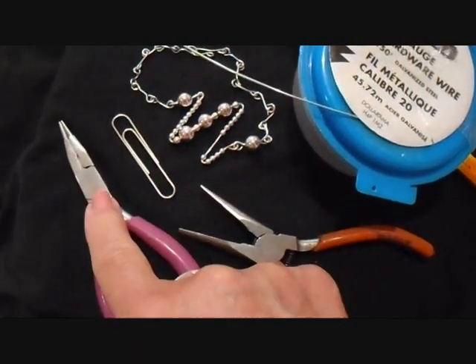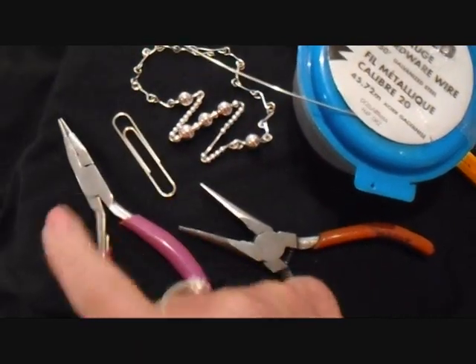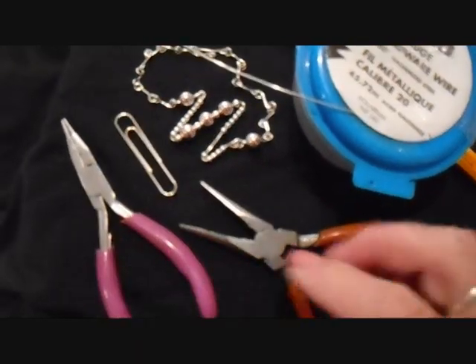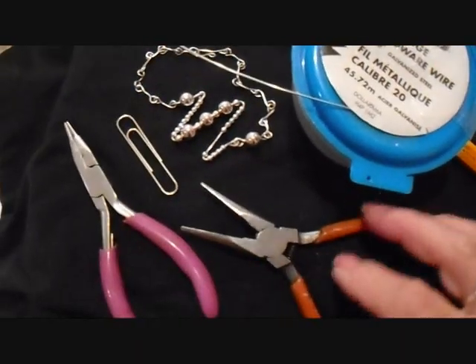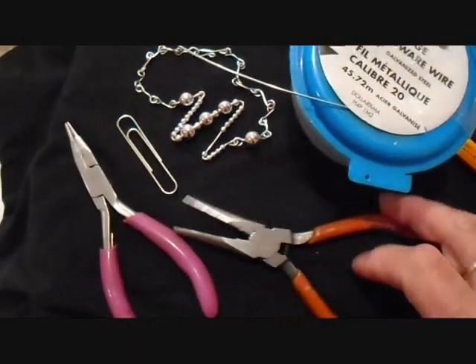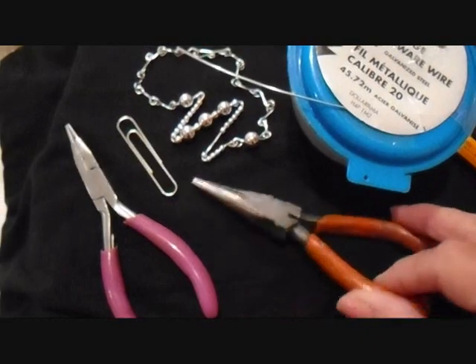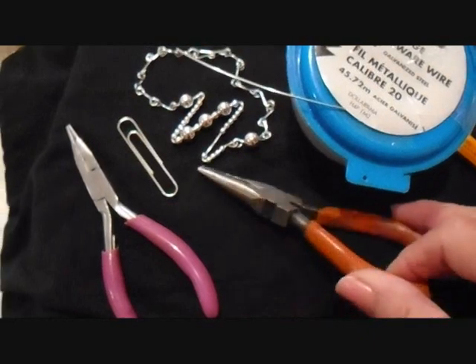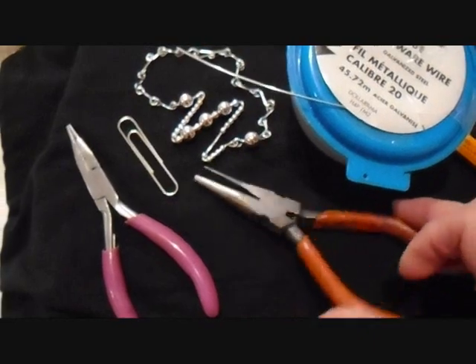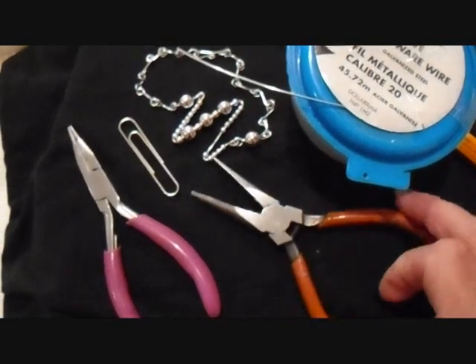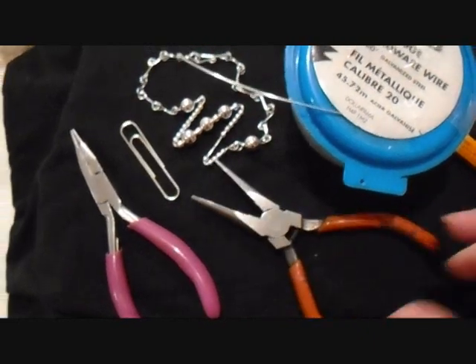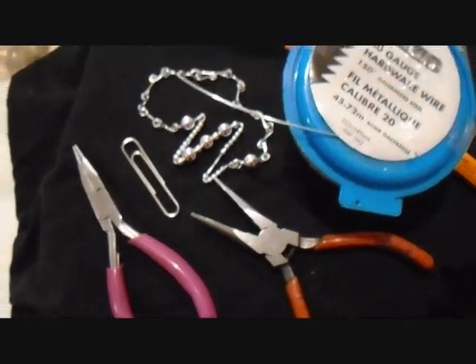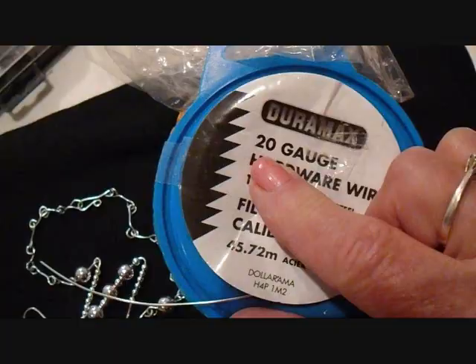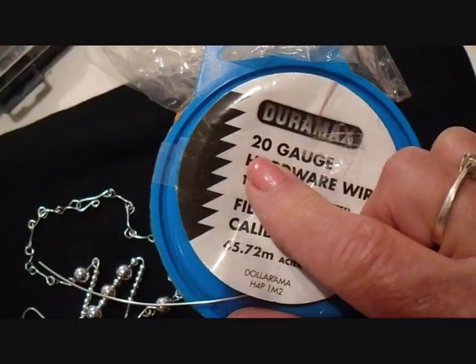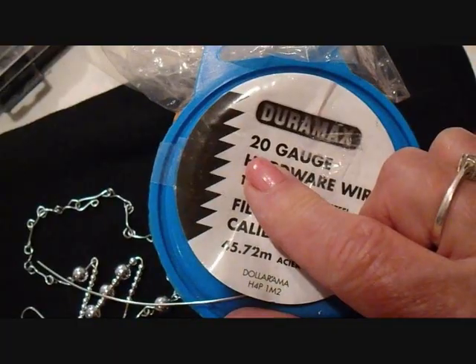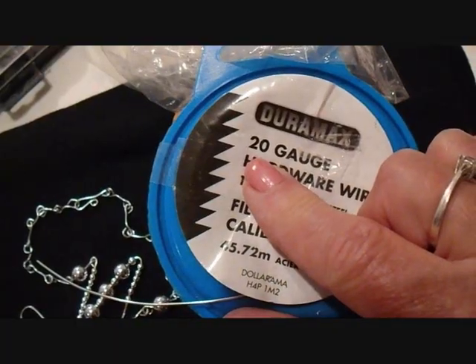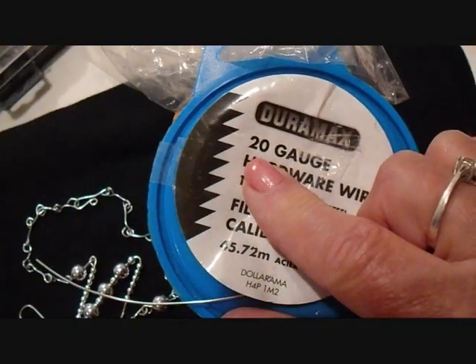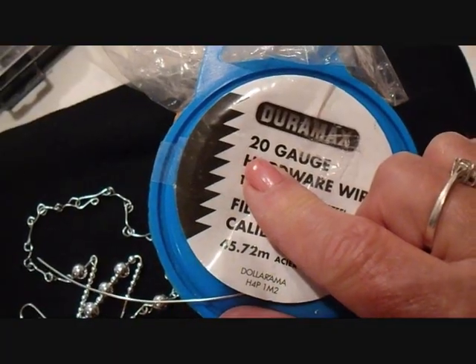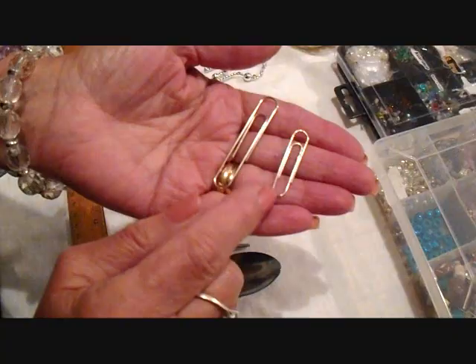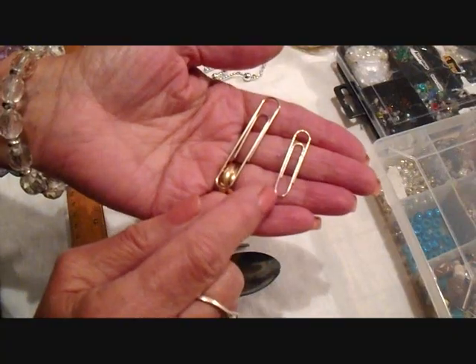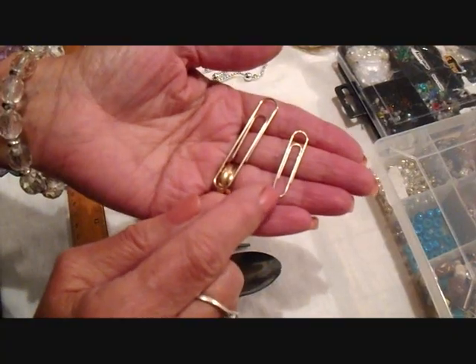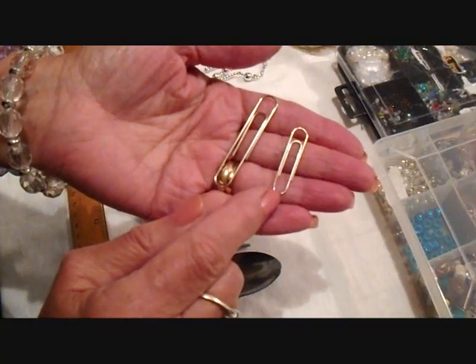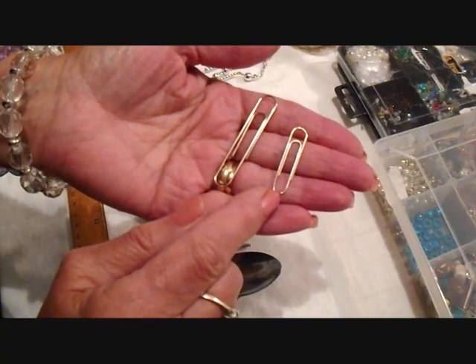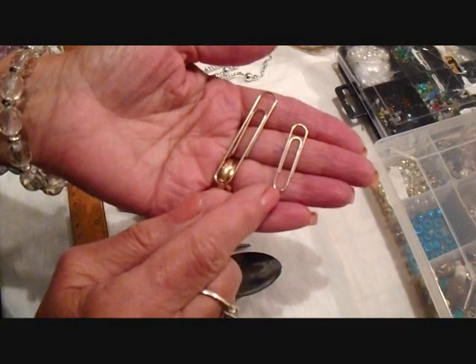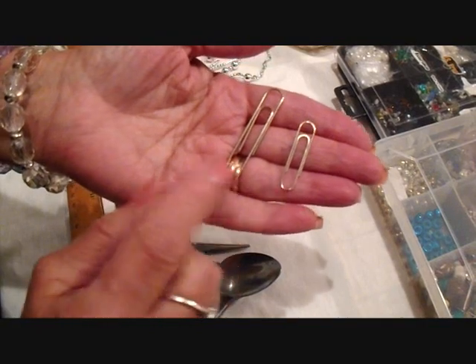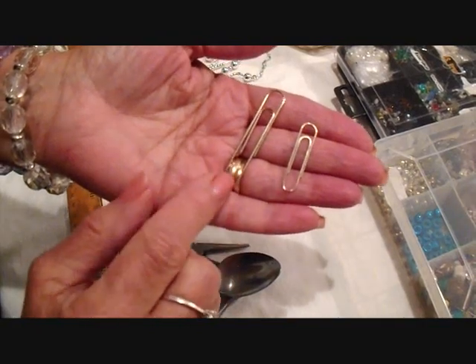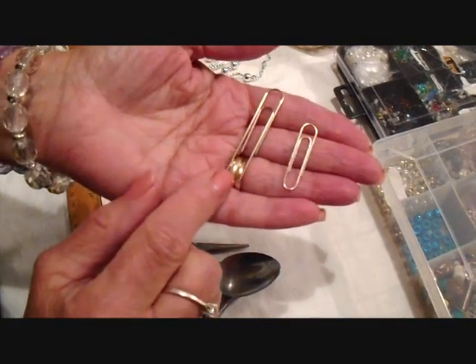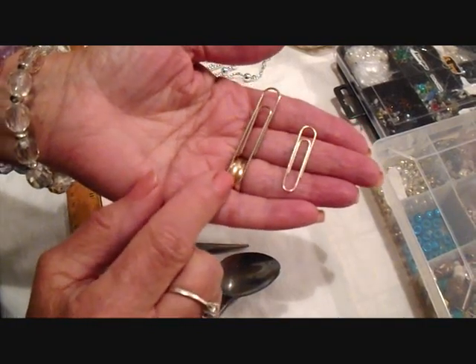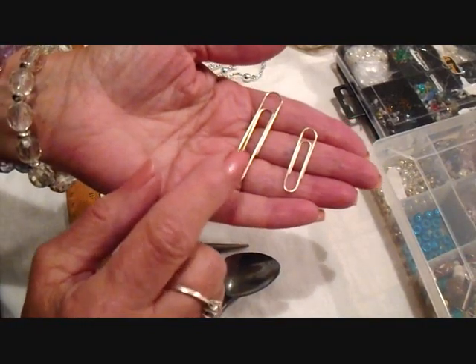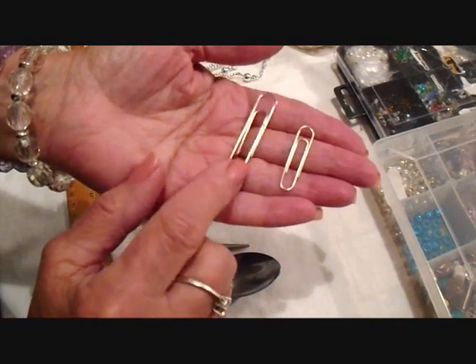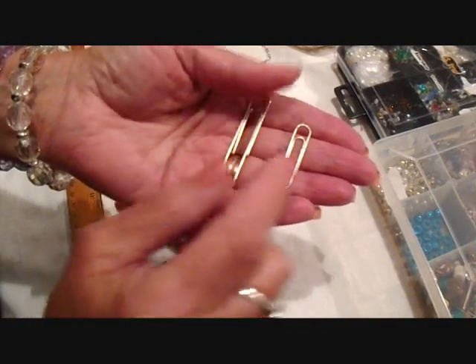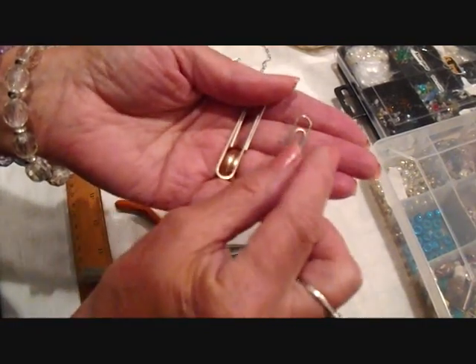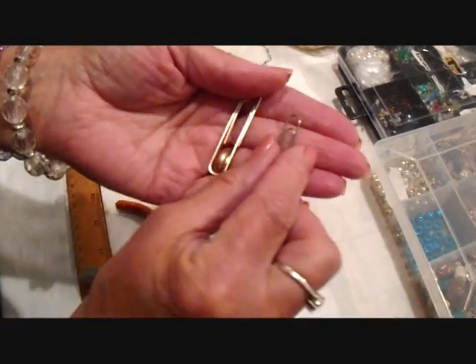I have some round nose pliers, just some regular pliers, and some 20 gauge wire. You could make a small one with this paper clip, but I'm going to use this paper clip today.